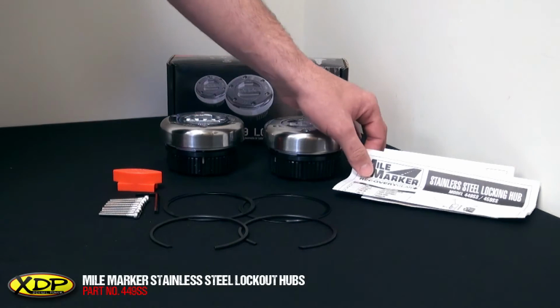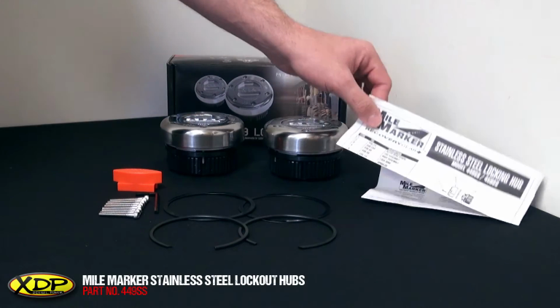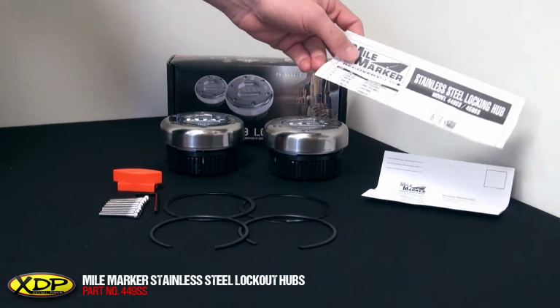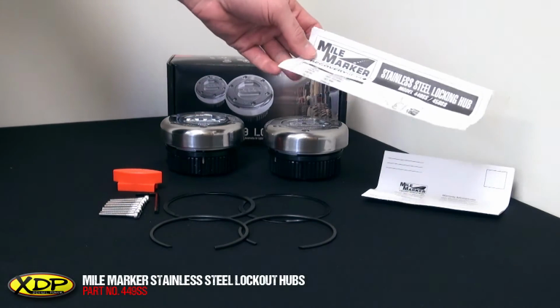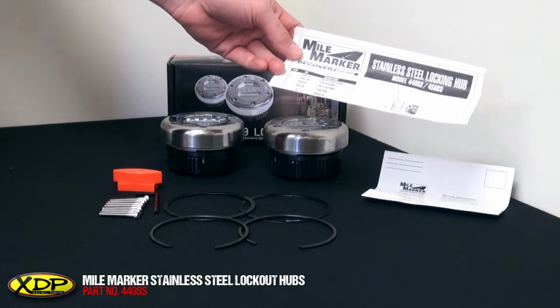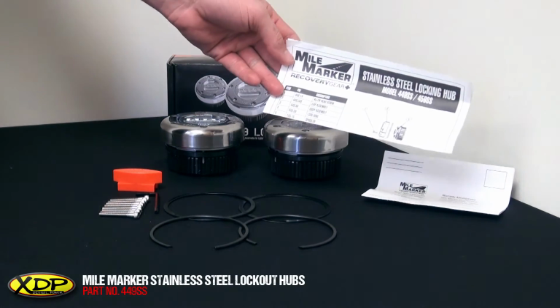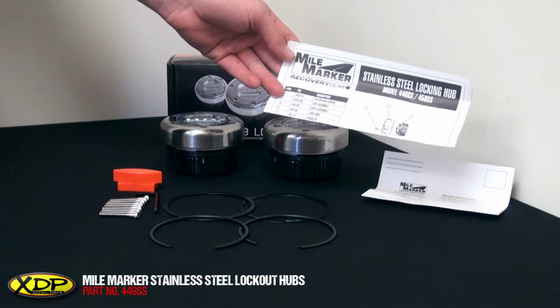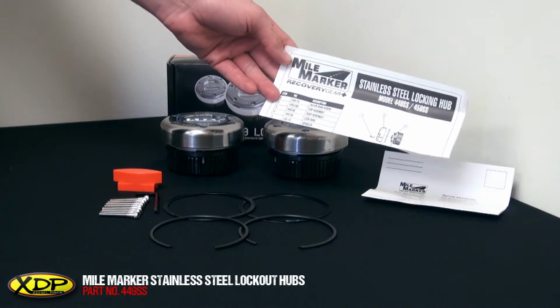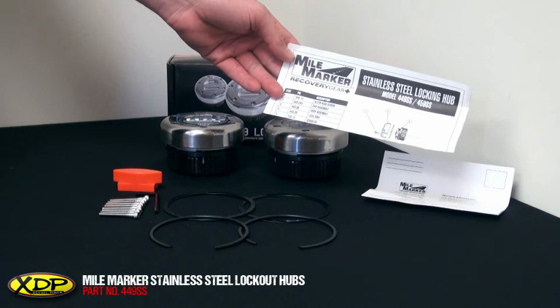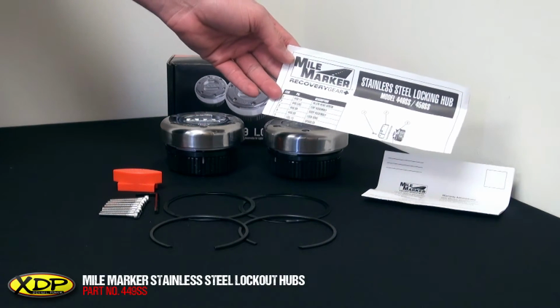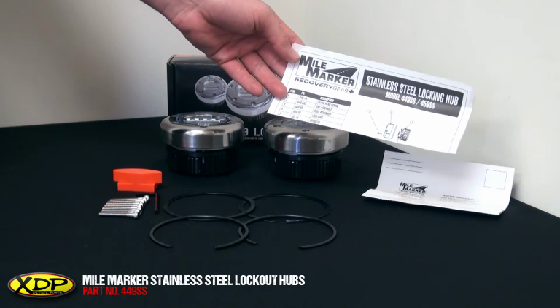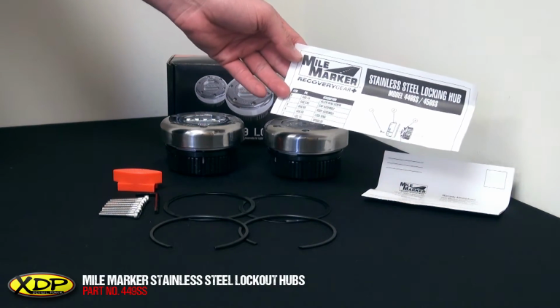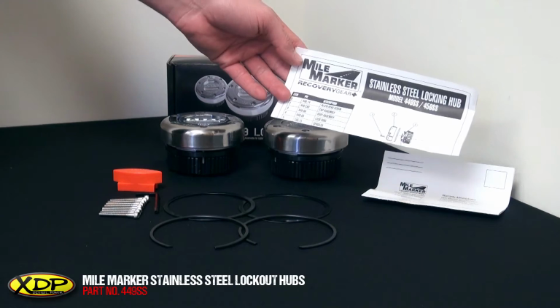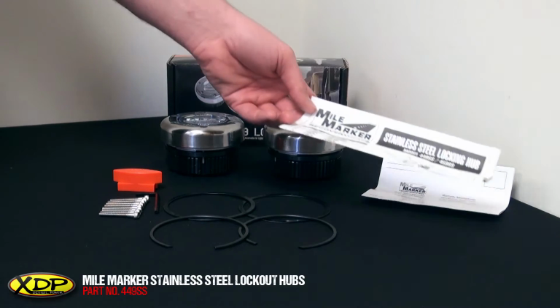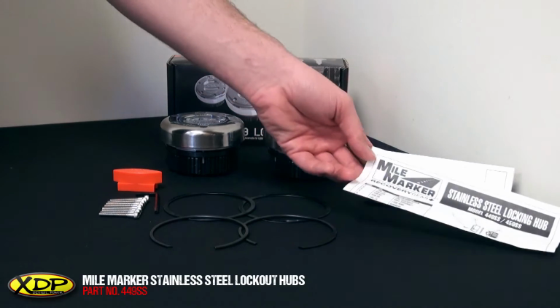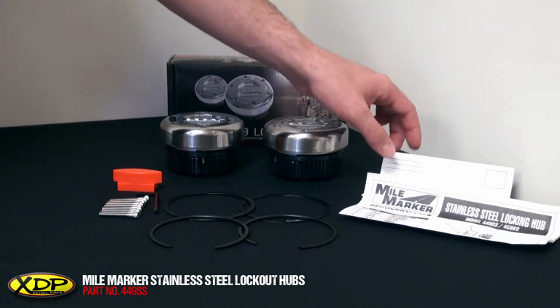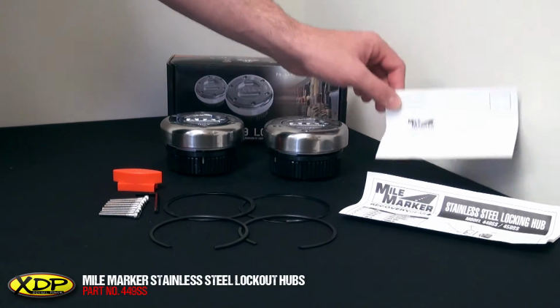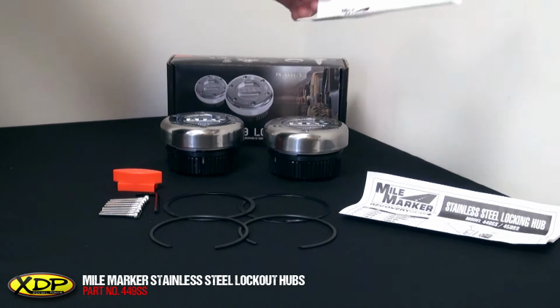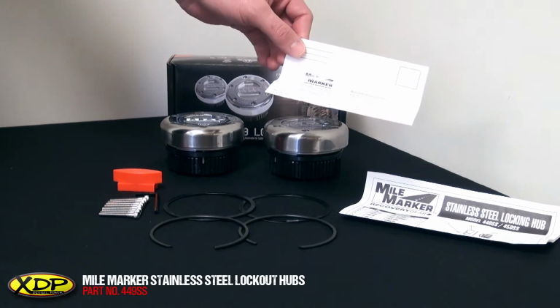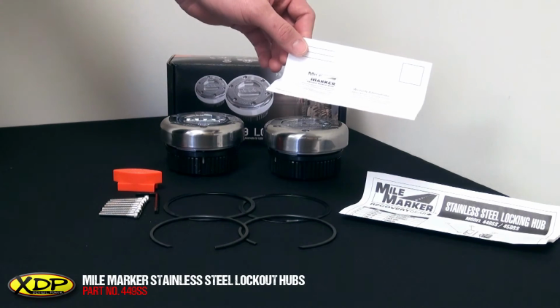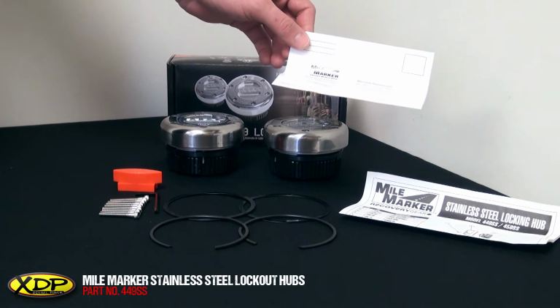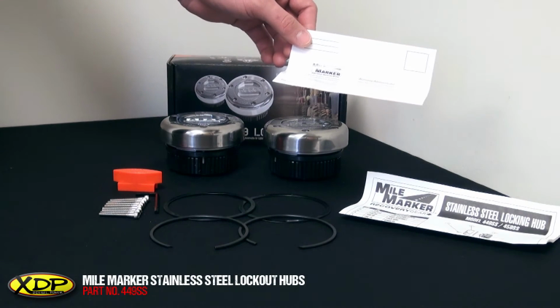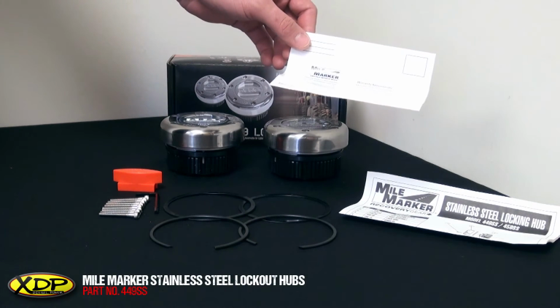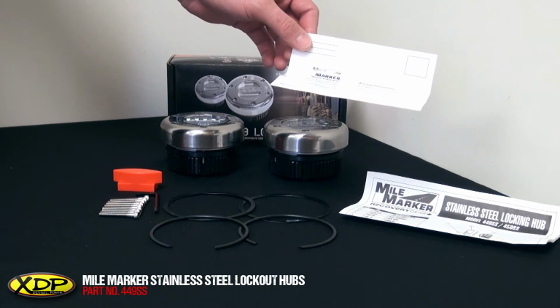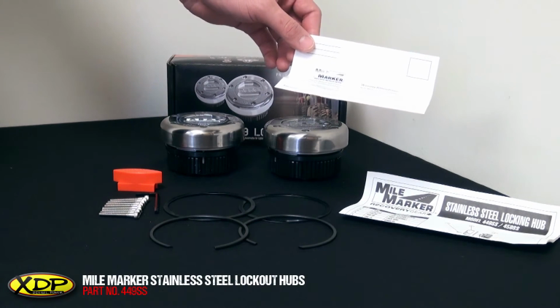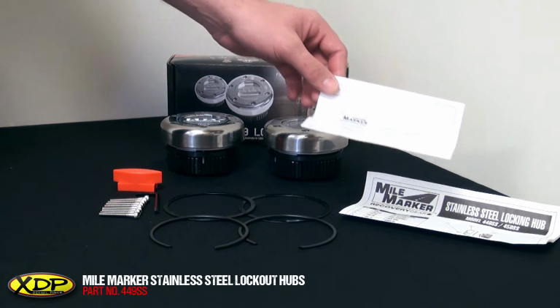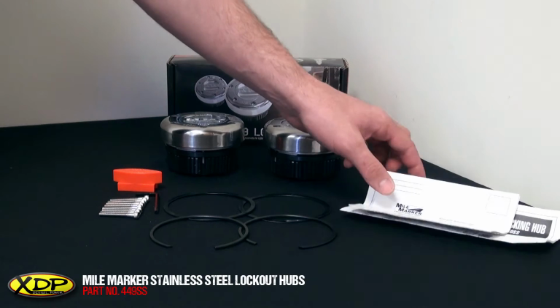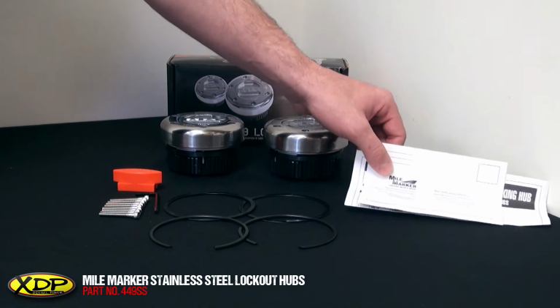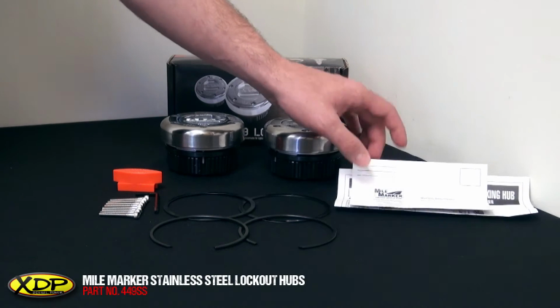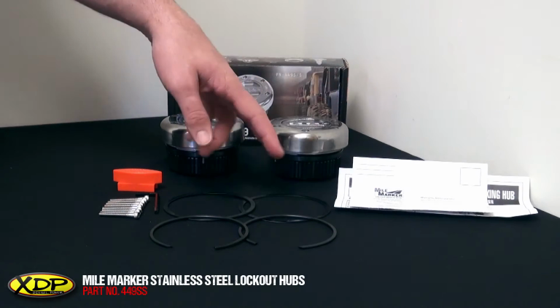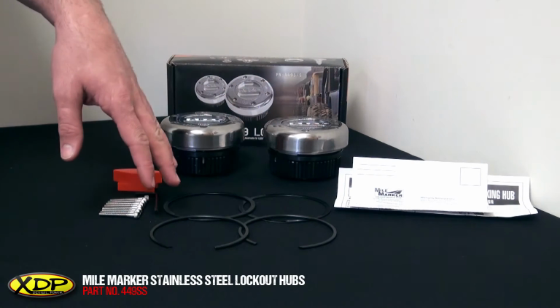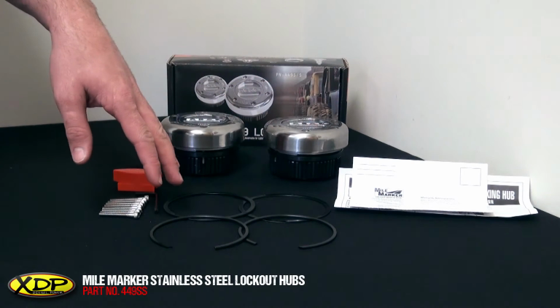Myomarker also includes instructions — we suggest you read these over before taking your truck apart. Underneath that they have a warranty card, and we suggest you fill that out as well. They also include hardware for your installation.